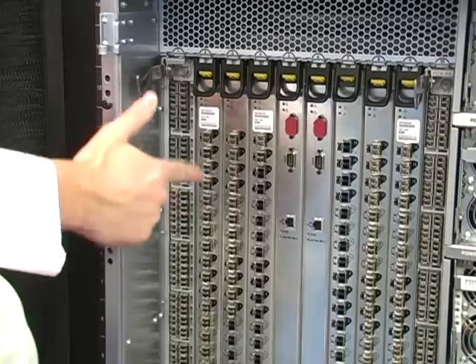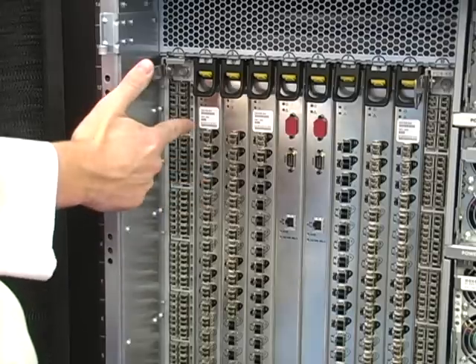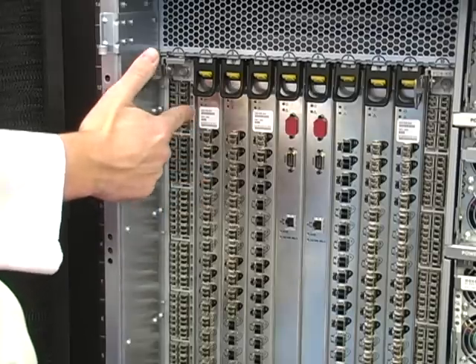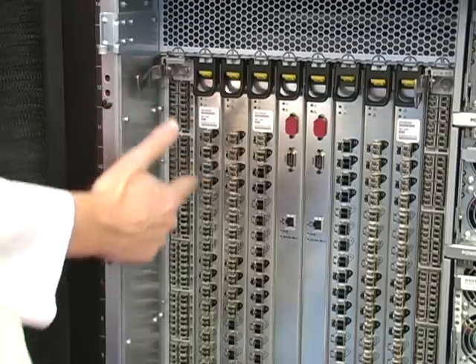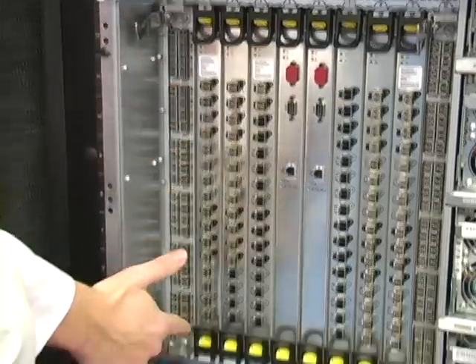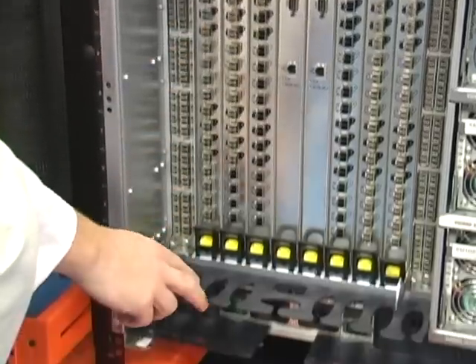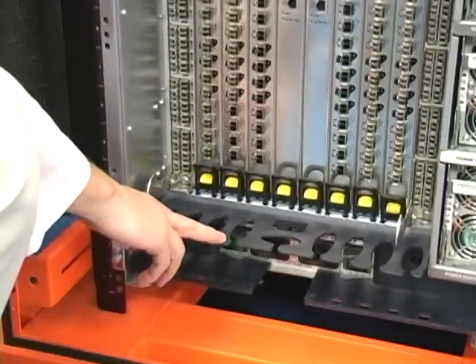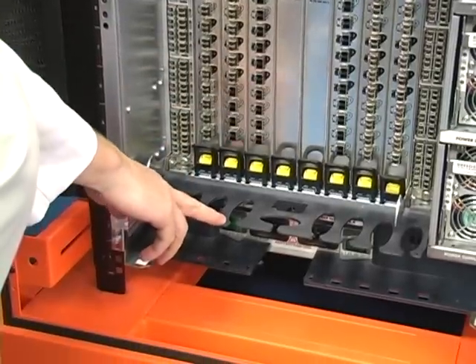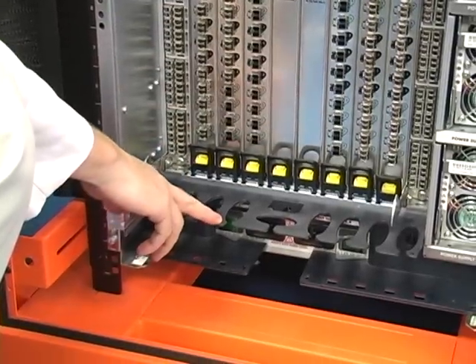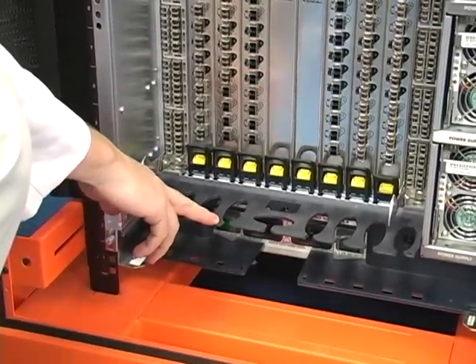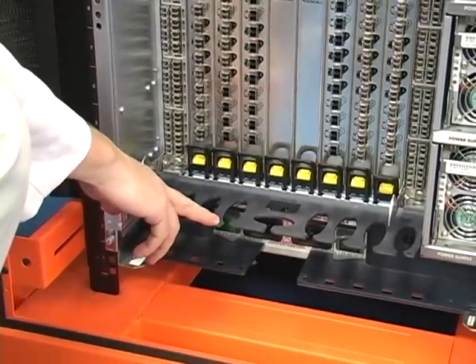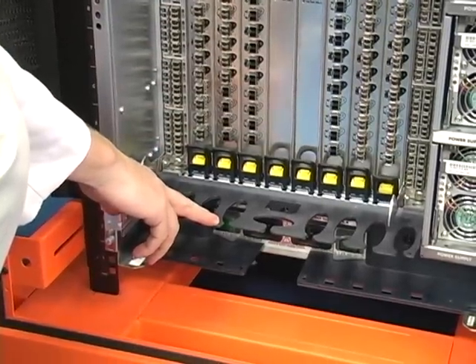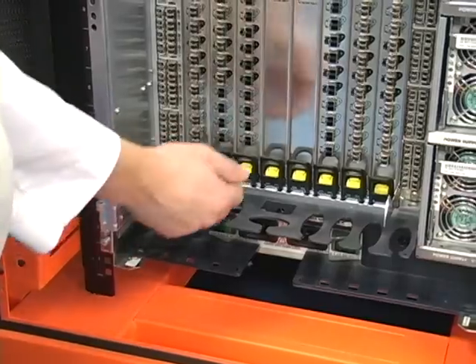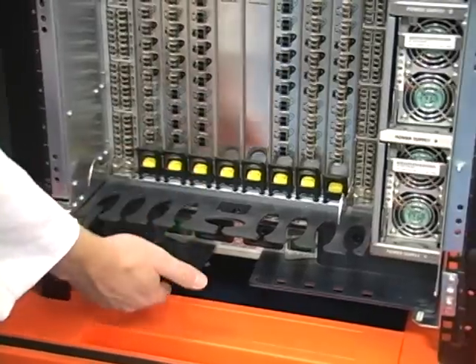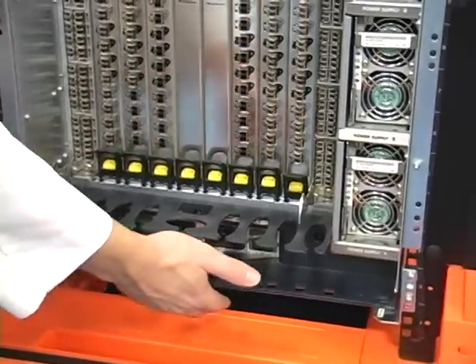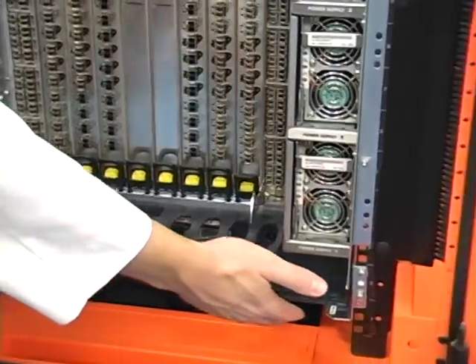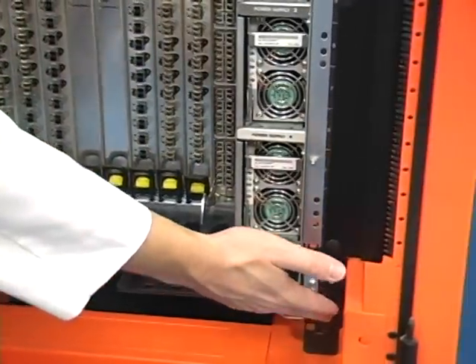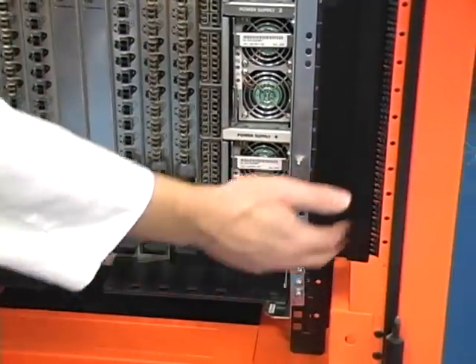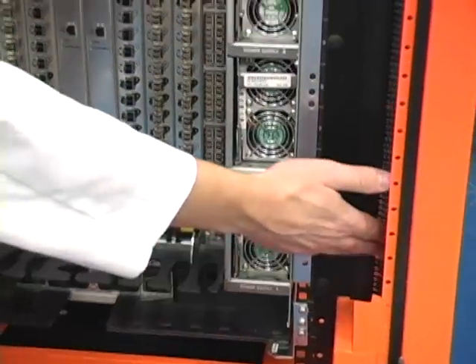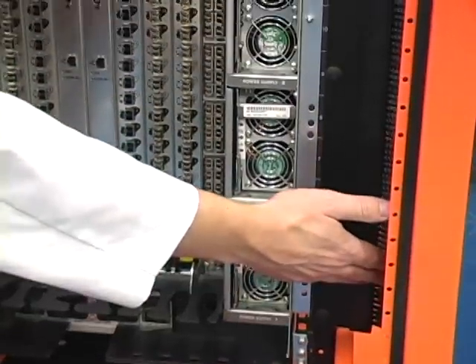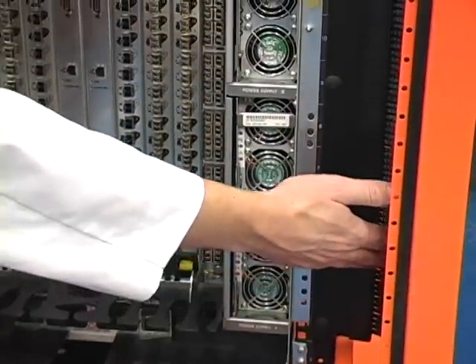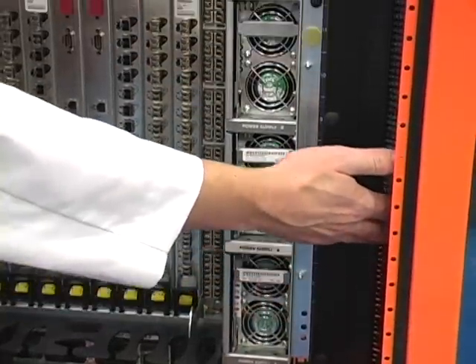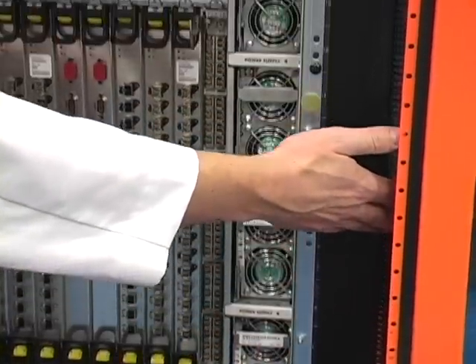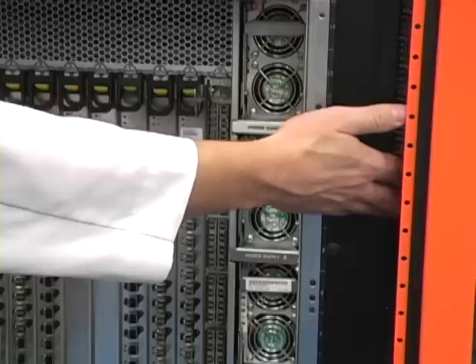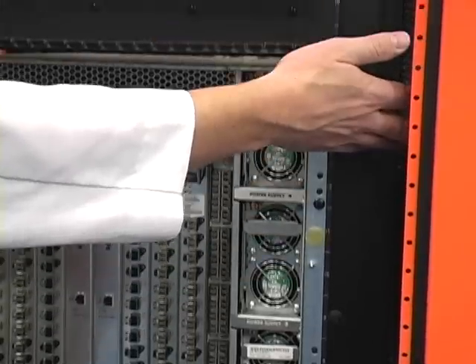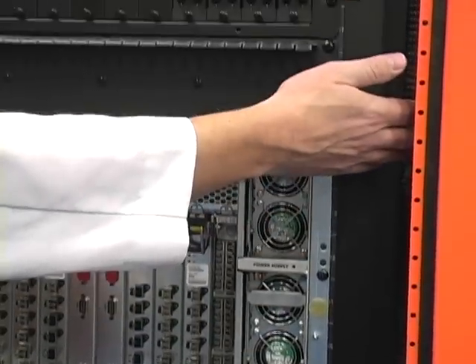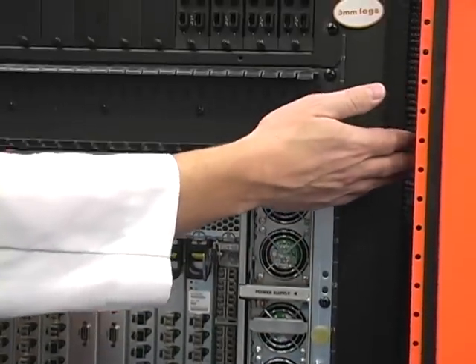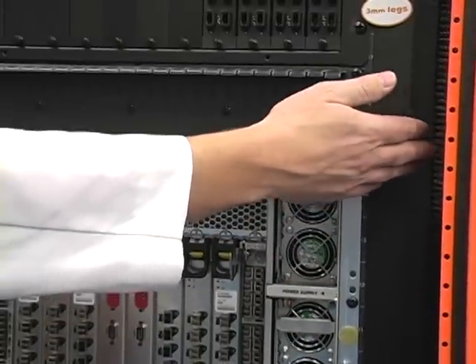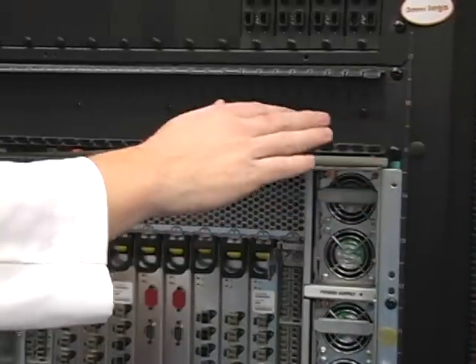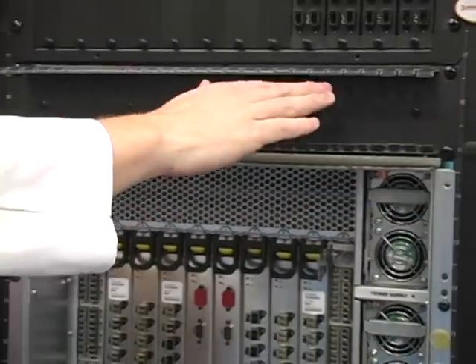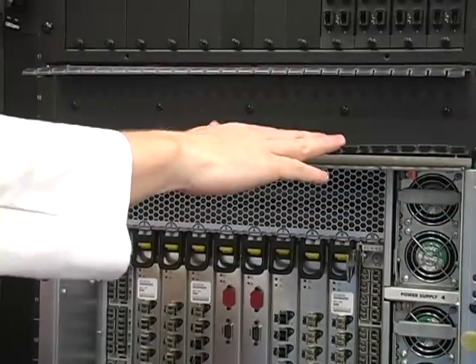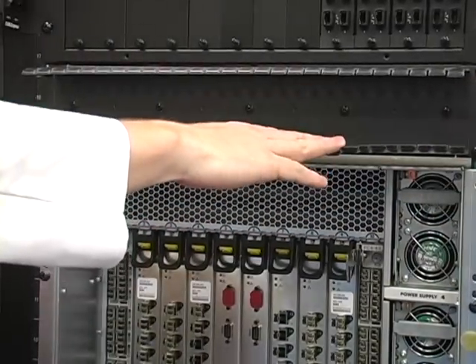First, I'm going to route down into the cable management provided by the manufacturer. From there, I'm going to route over here, underneath the brush grommet, back out of the brush grommet, and into this 2U cable manager.